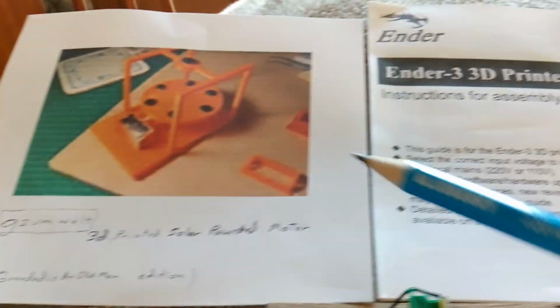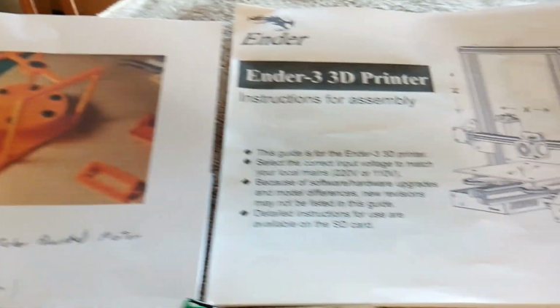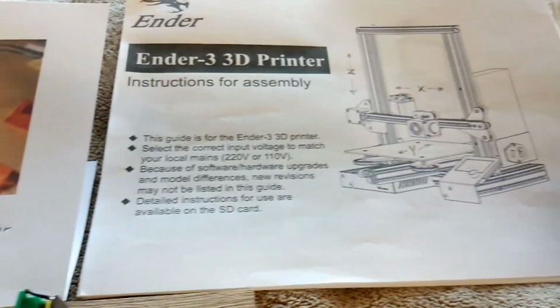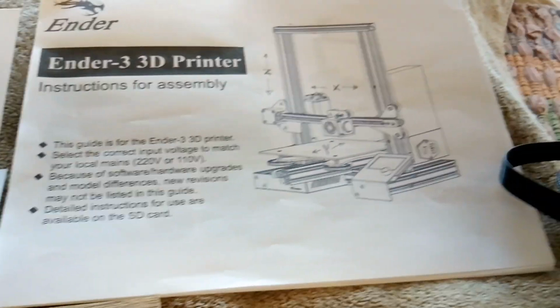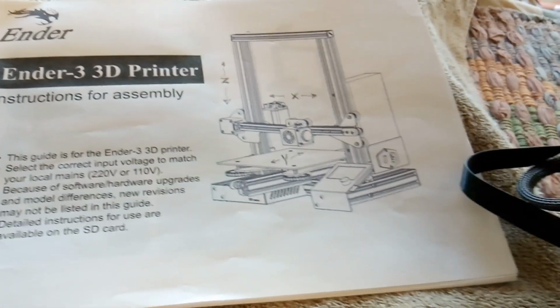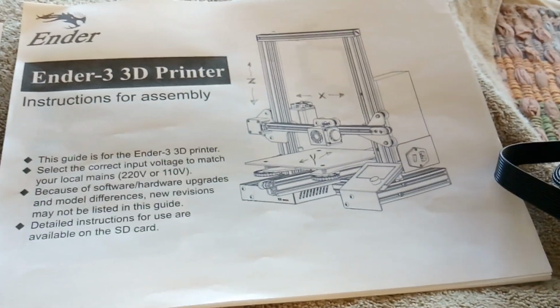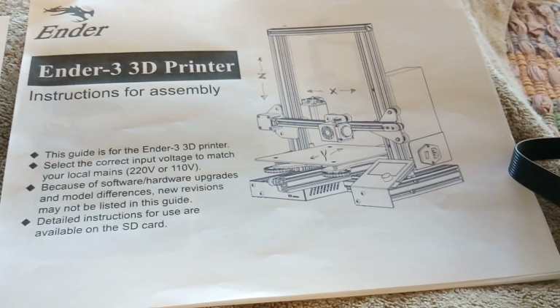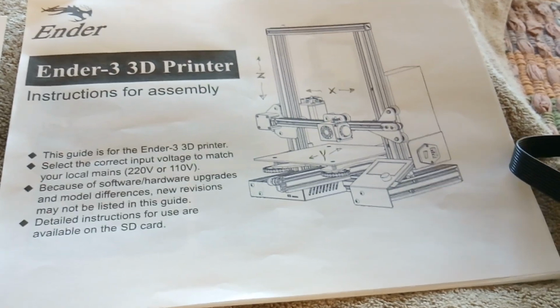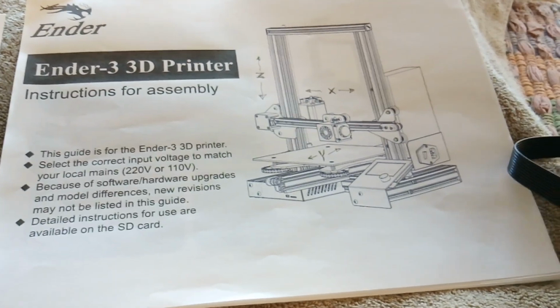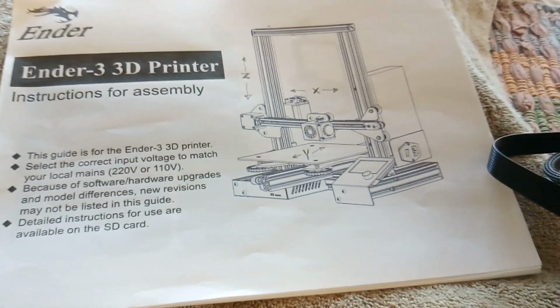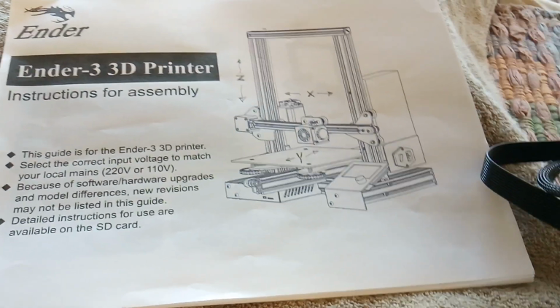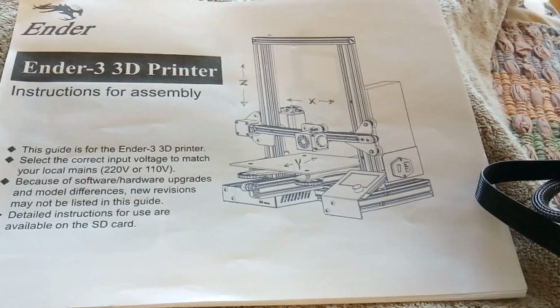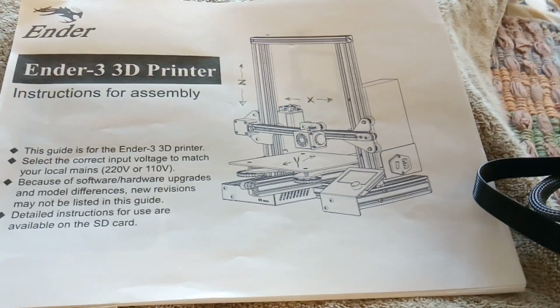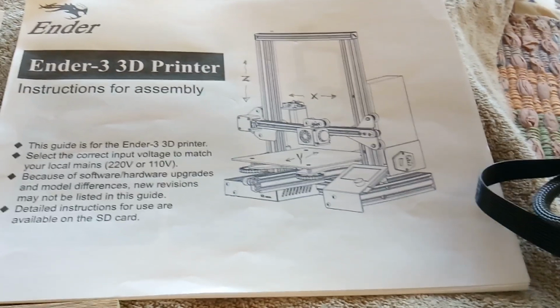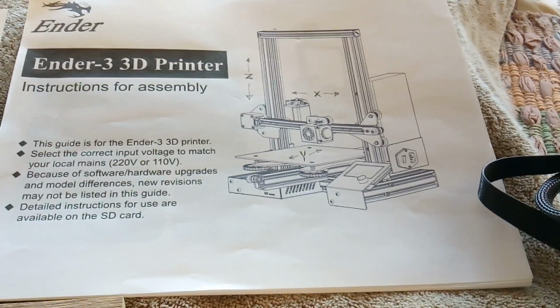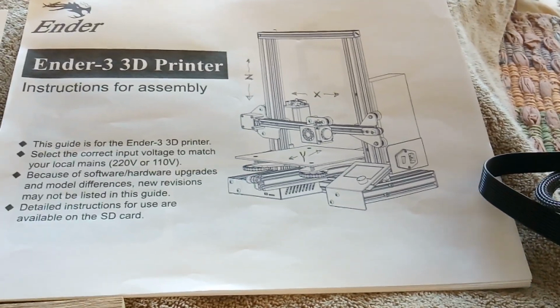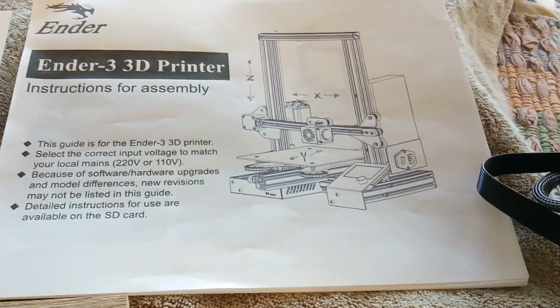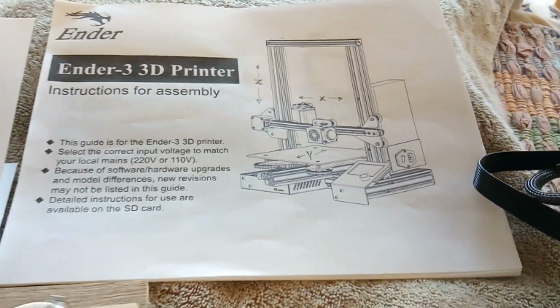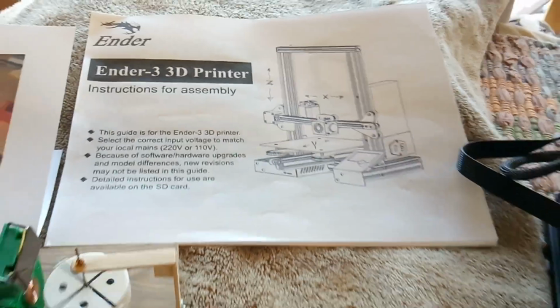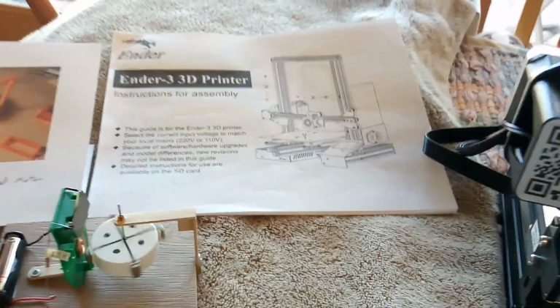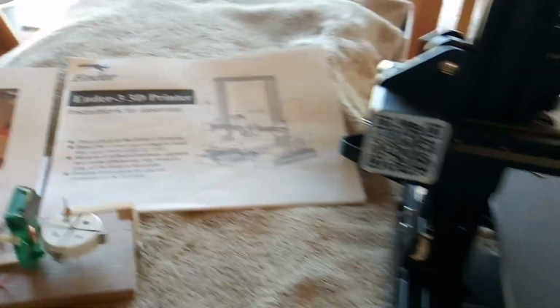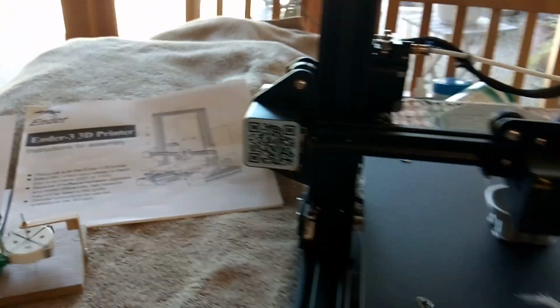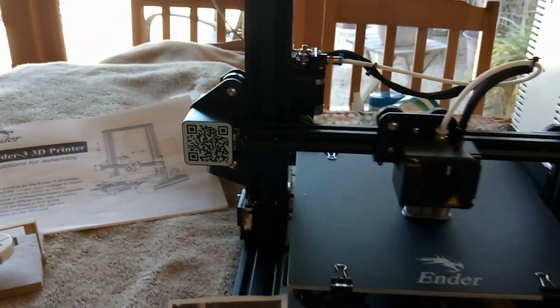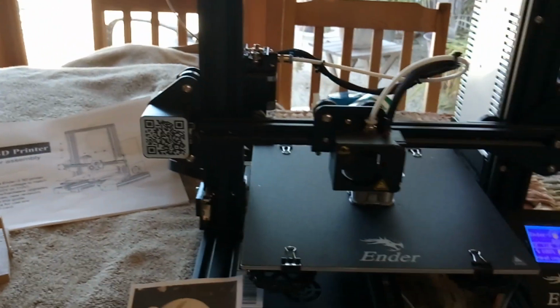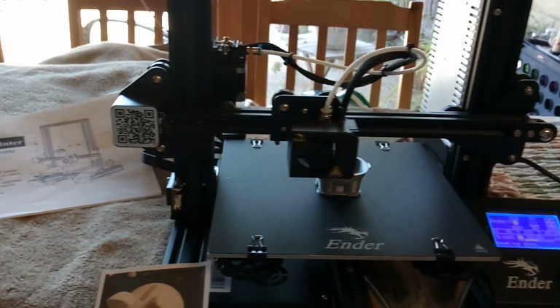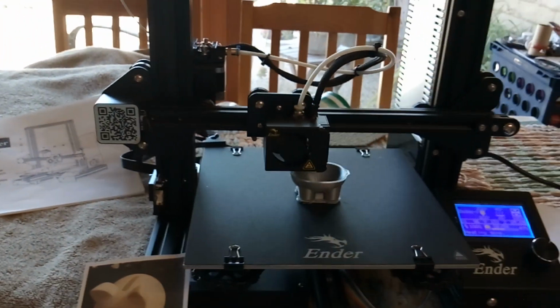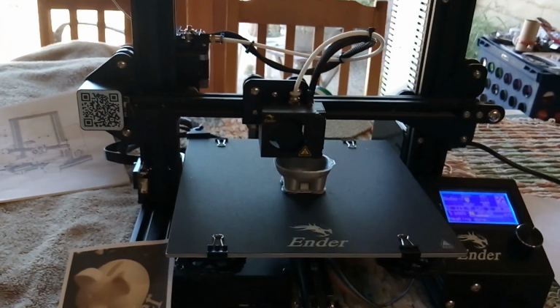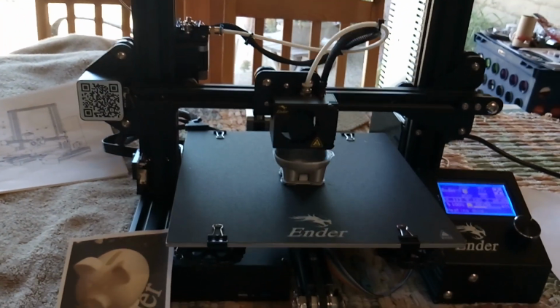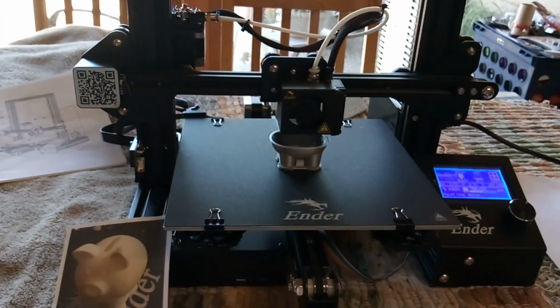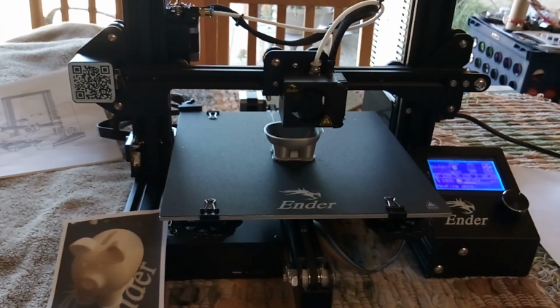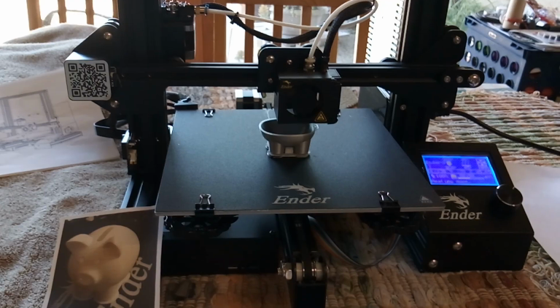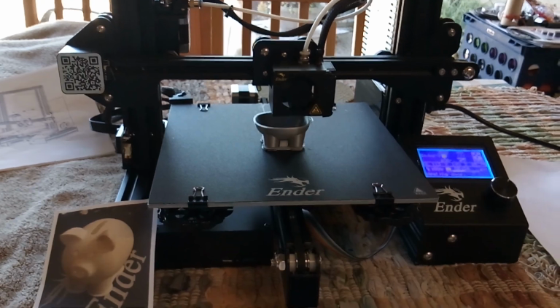So I bought one of these Ender 3 3D printers — they're not very expensive, they're on Amazon. My problem was I had a terrible learning curve because I knew nothing about this, so it took me some time to learn how to do it.